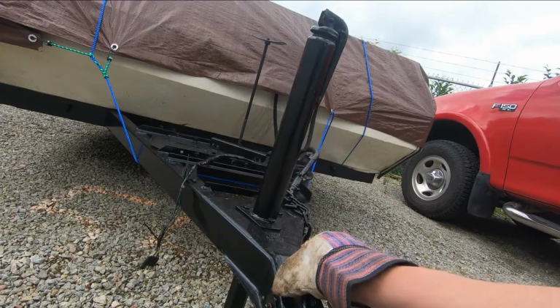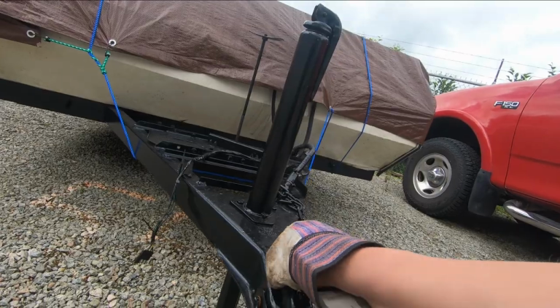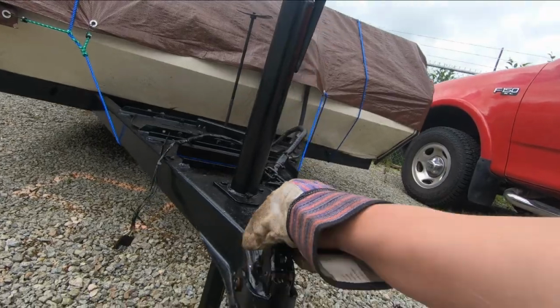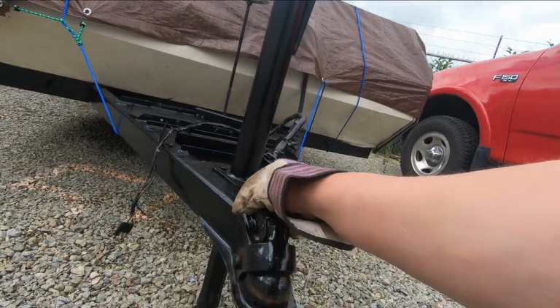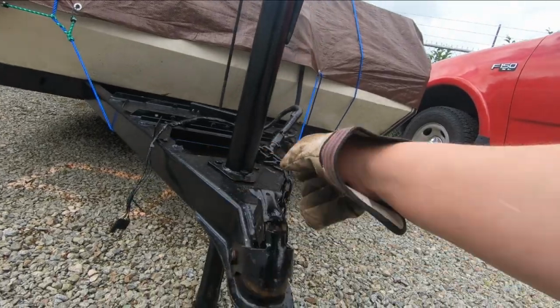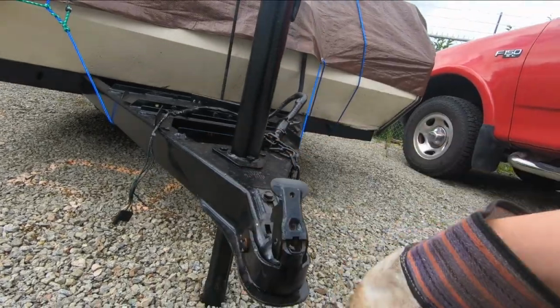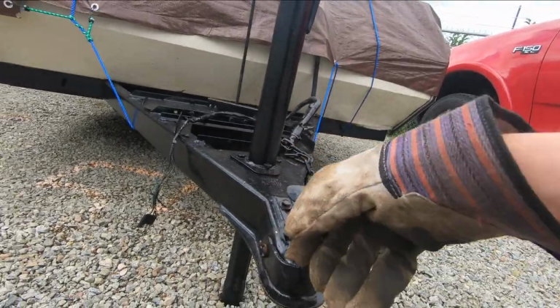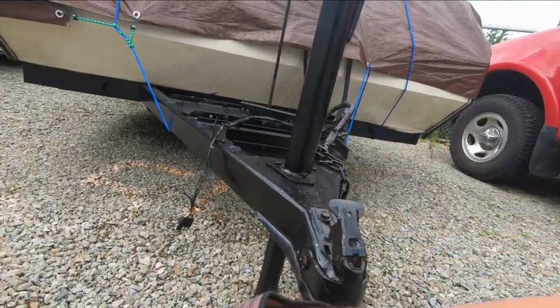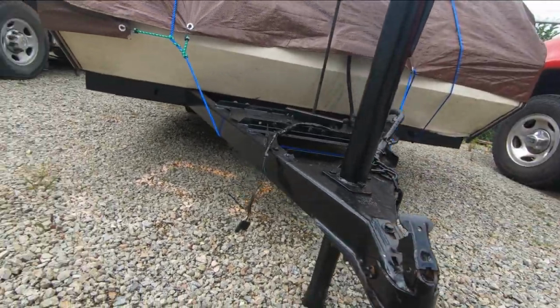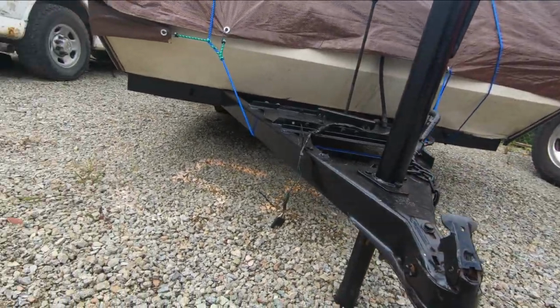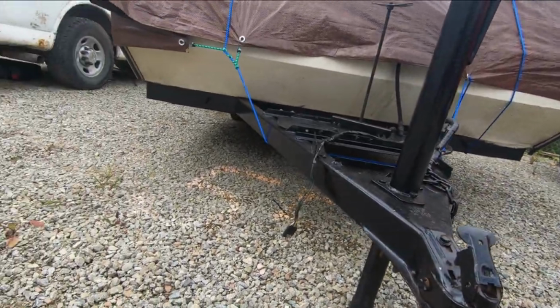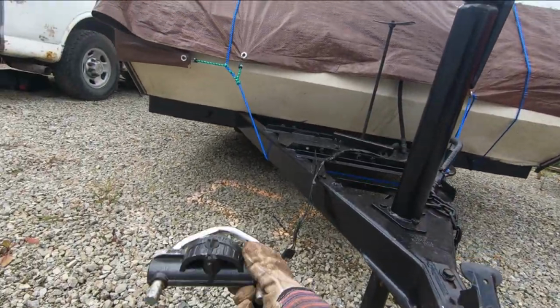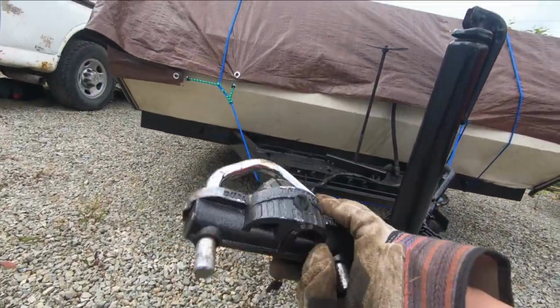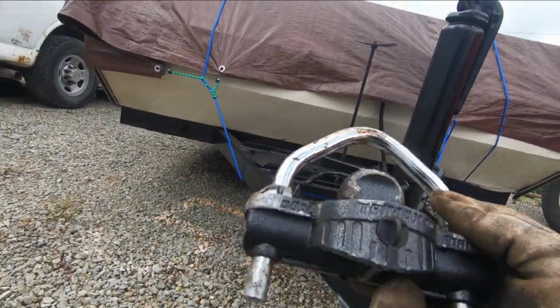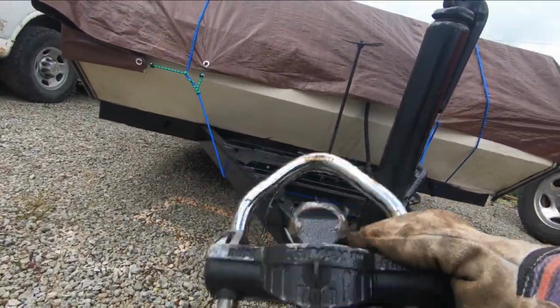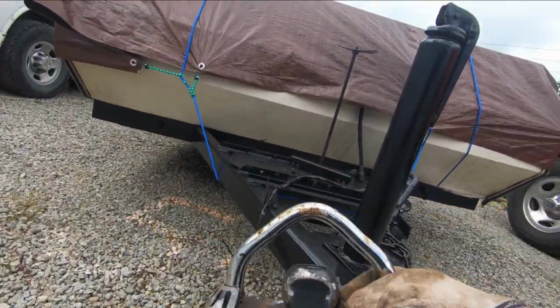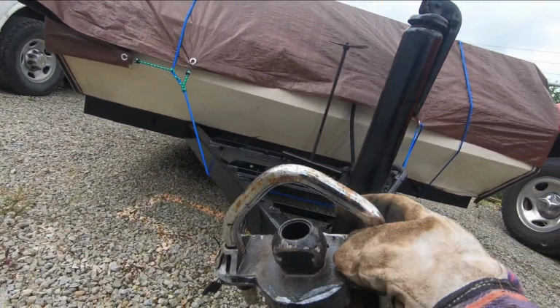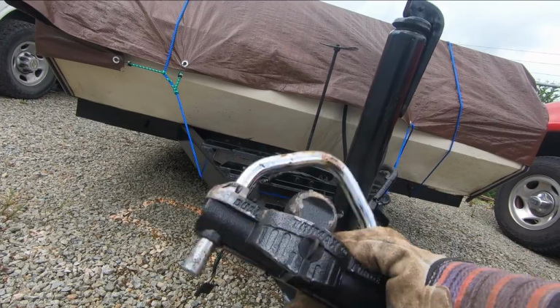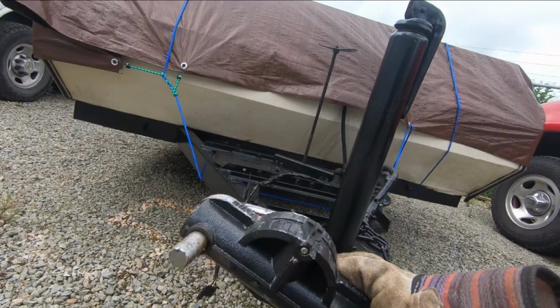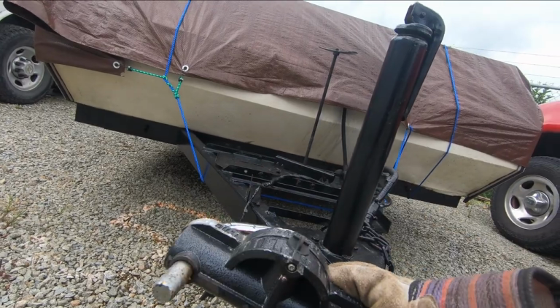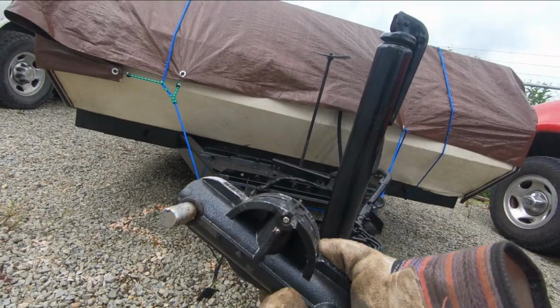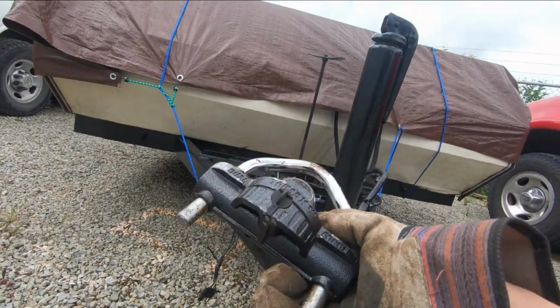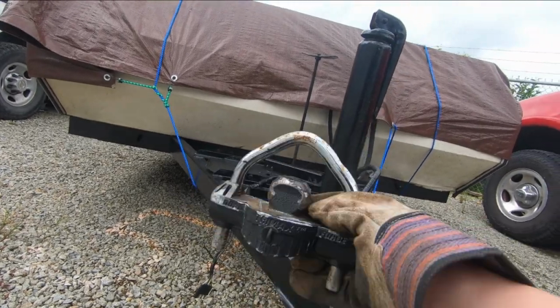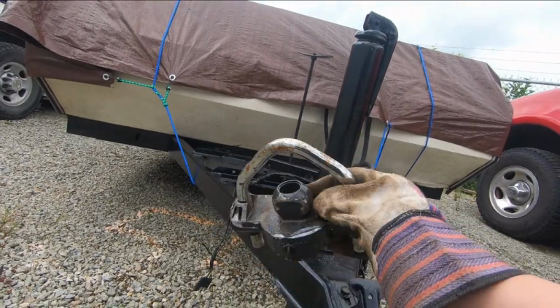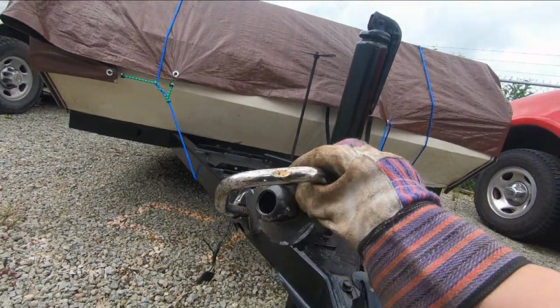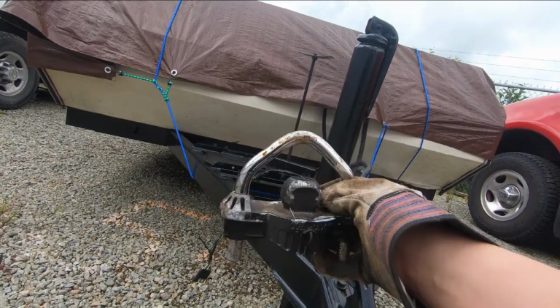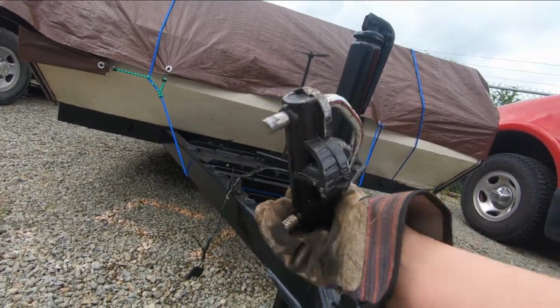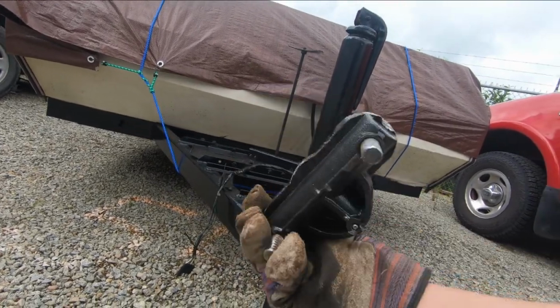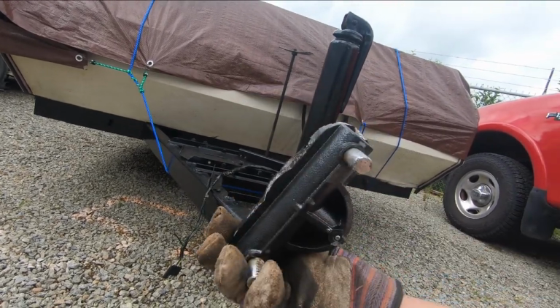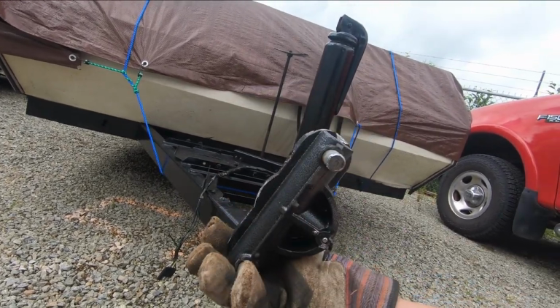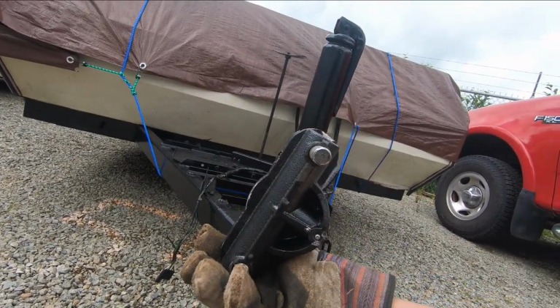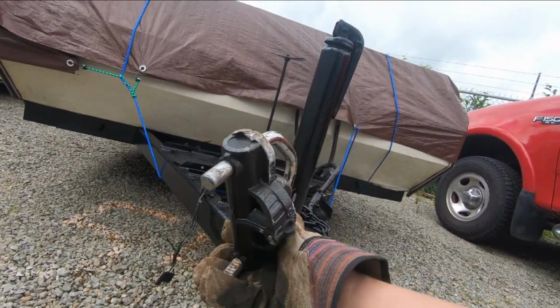Look at that — it's not even damaged. So do you really want to spend 50 bucks putting one of these on a trailer you're trying to protect? Is it worth it?